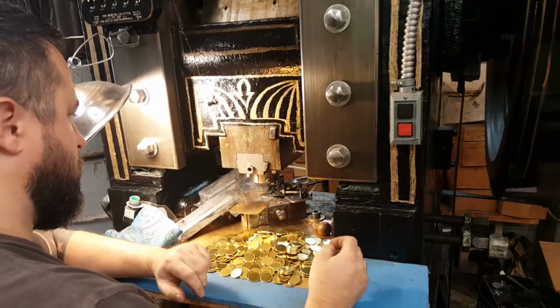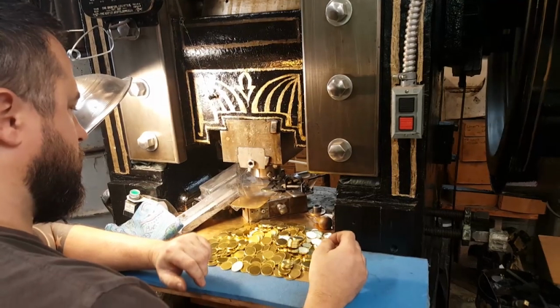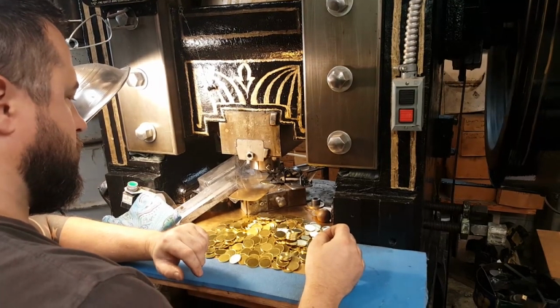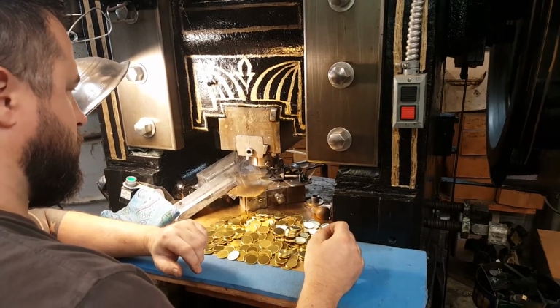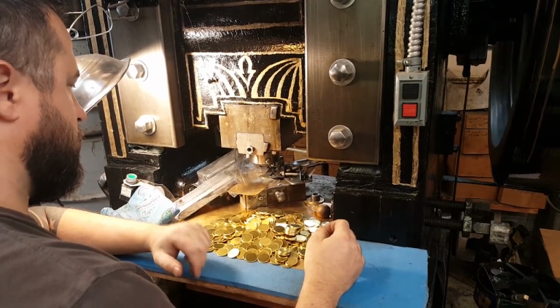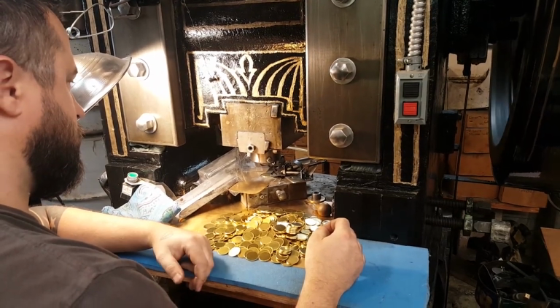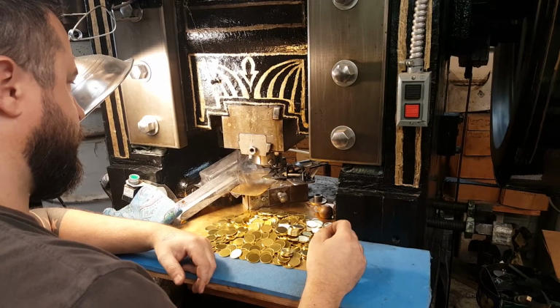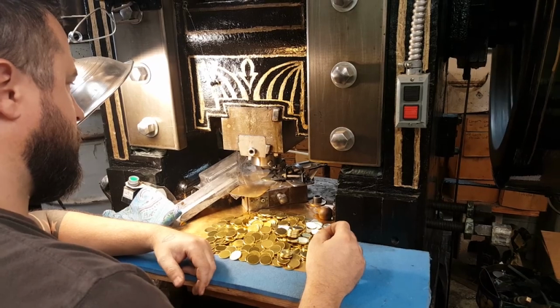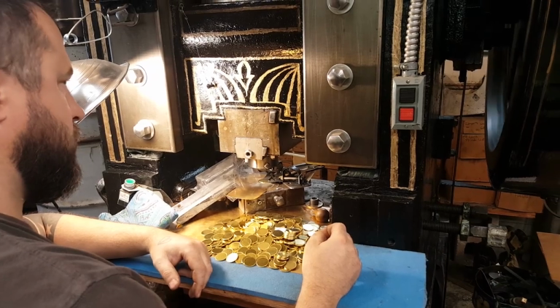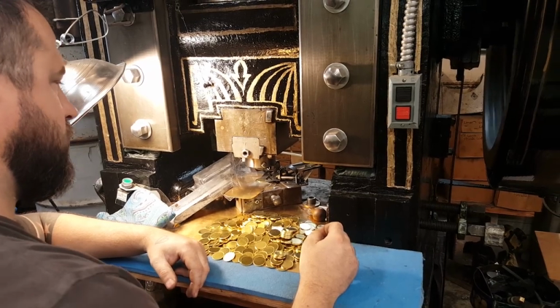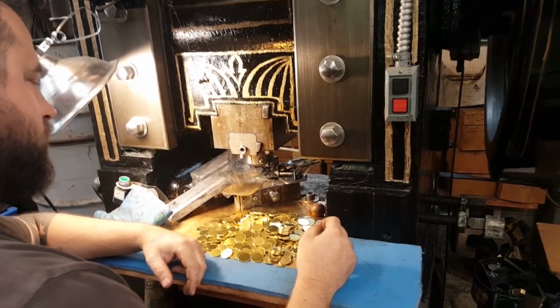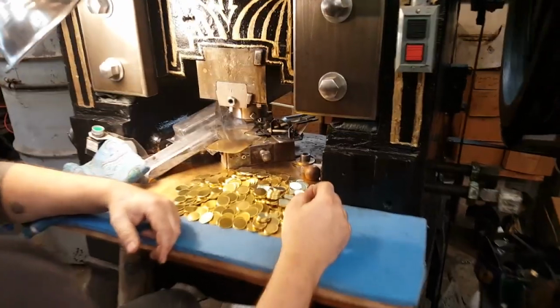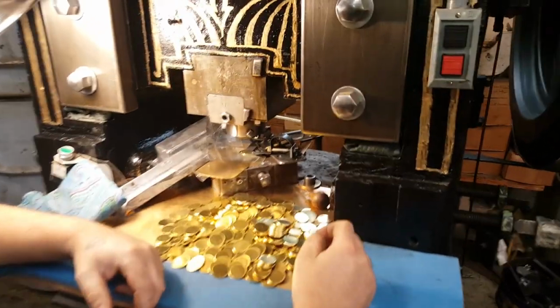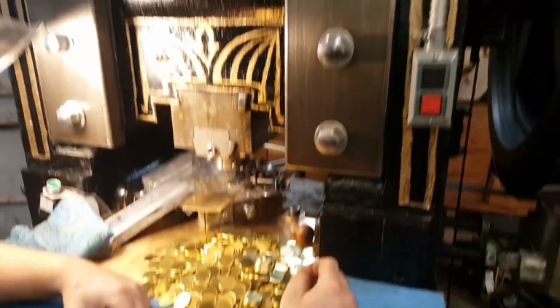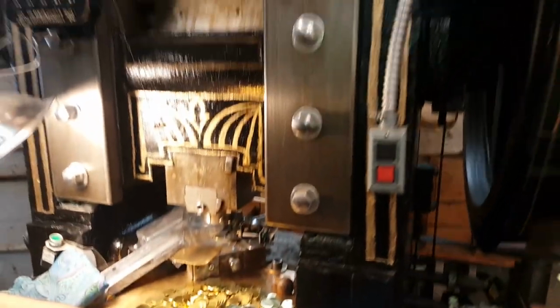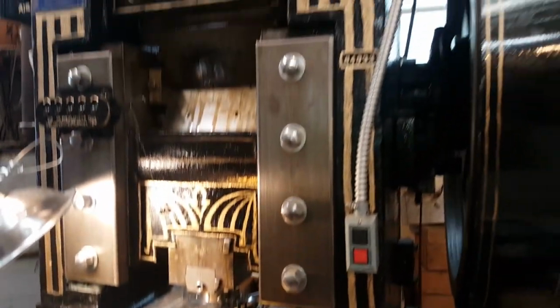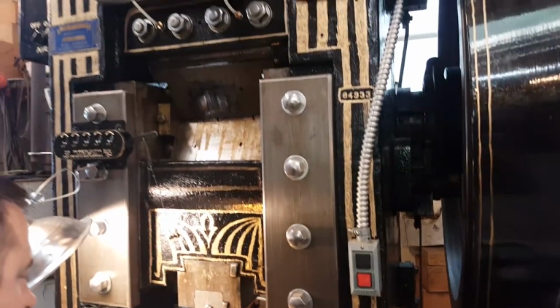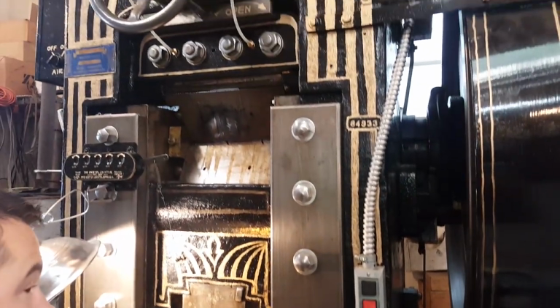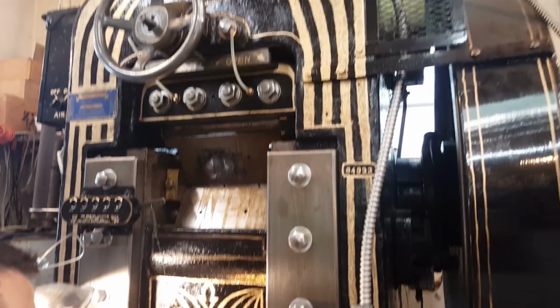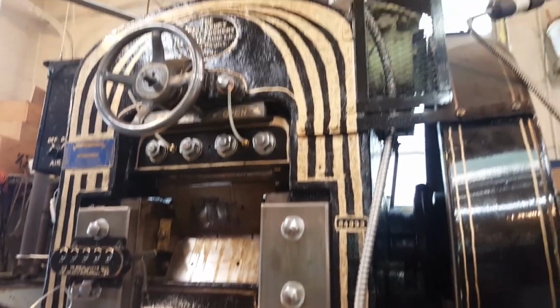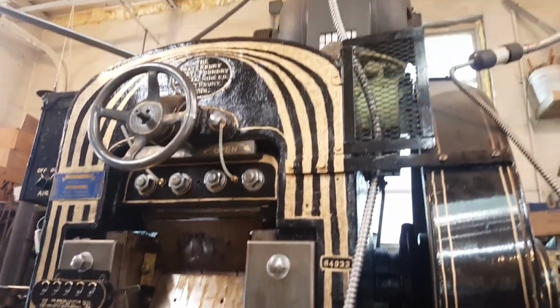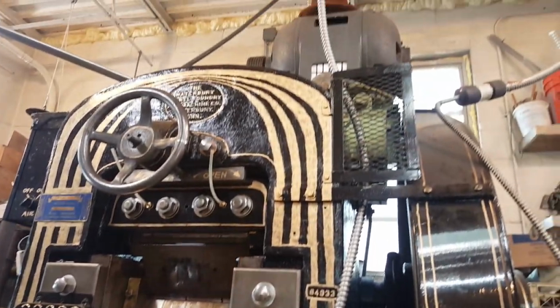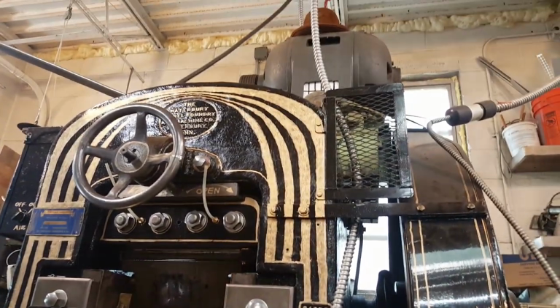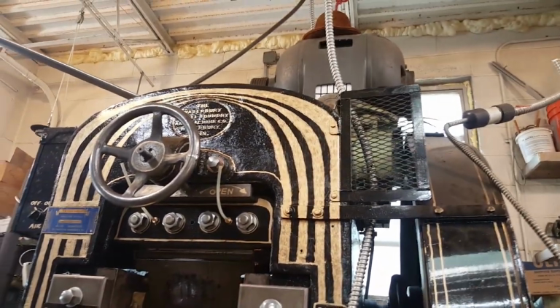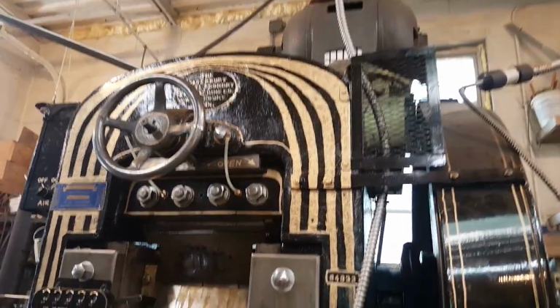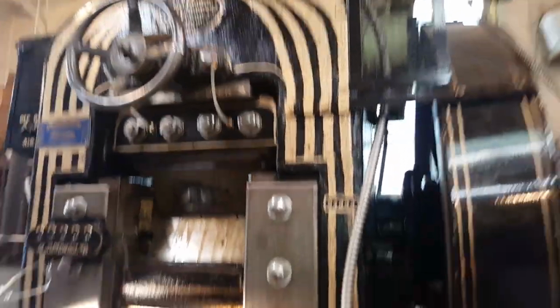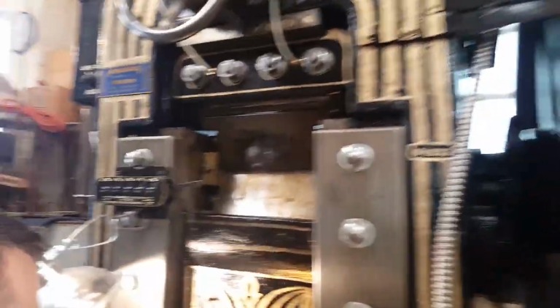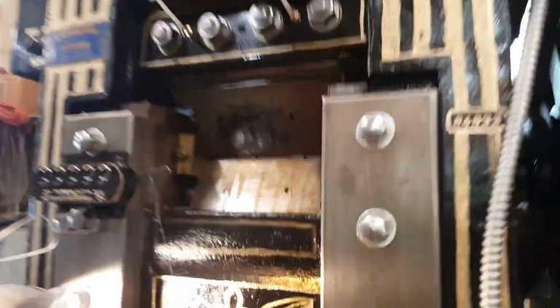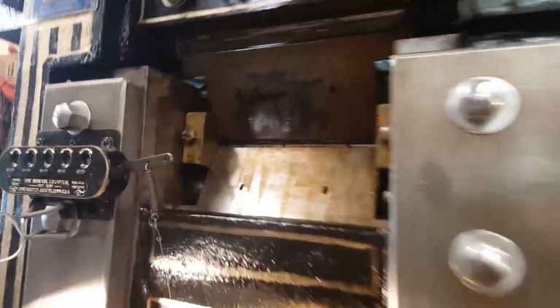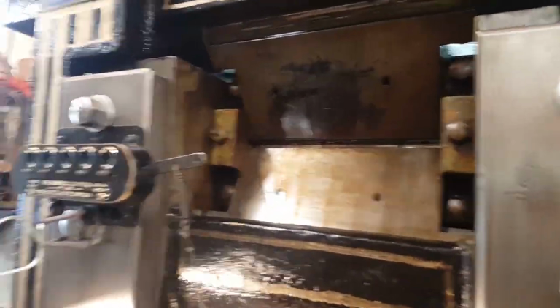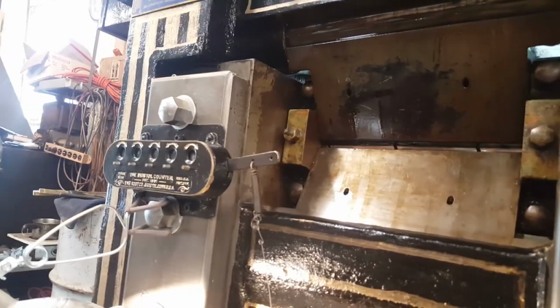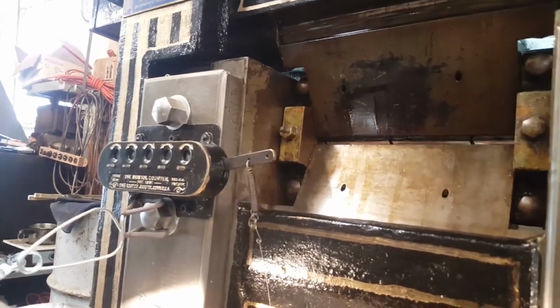So when the dies are done and the blanks are done, we will mount the finished dies in this press. This is 1800s technology — electric flywheel. It's got this really cute little counter over here.